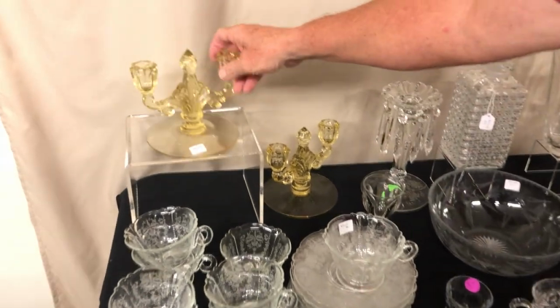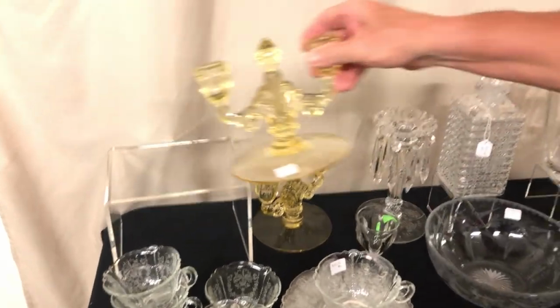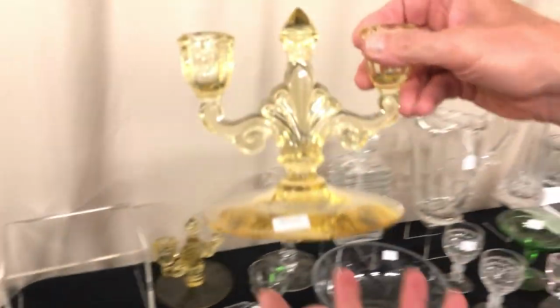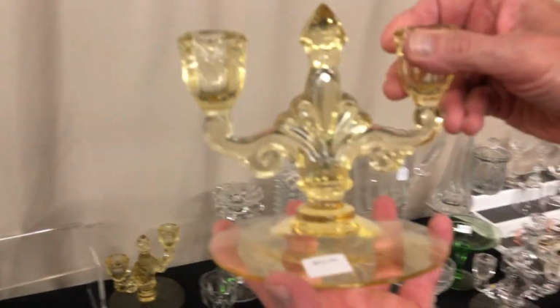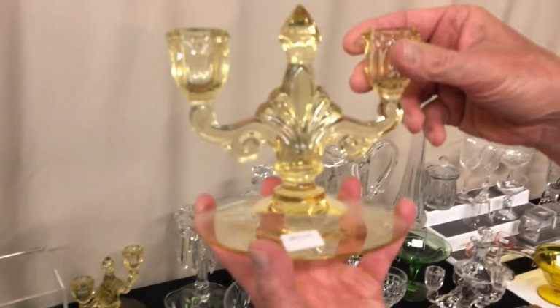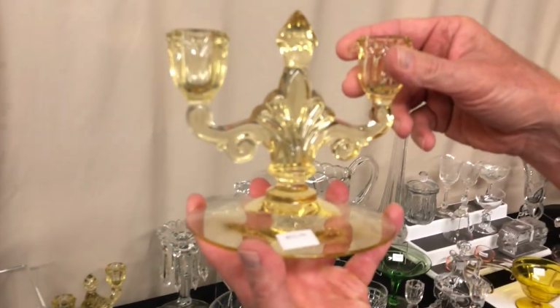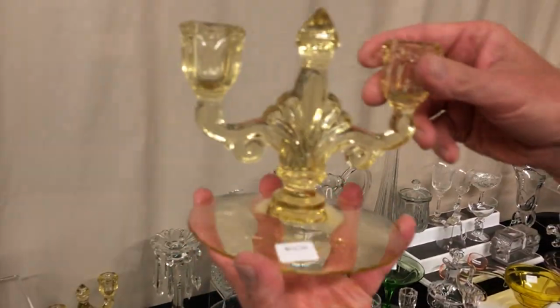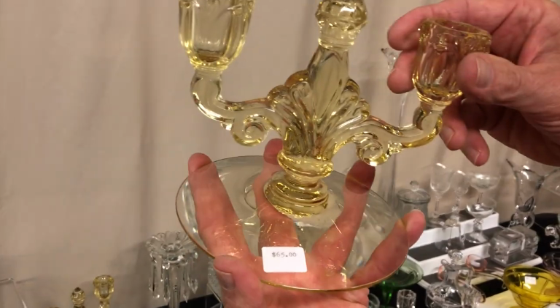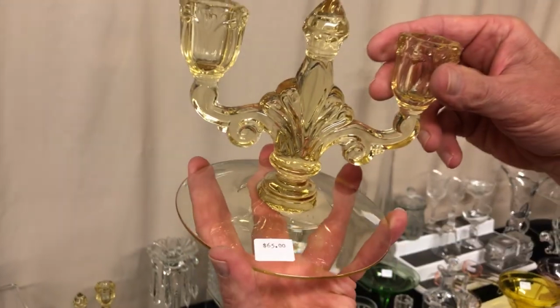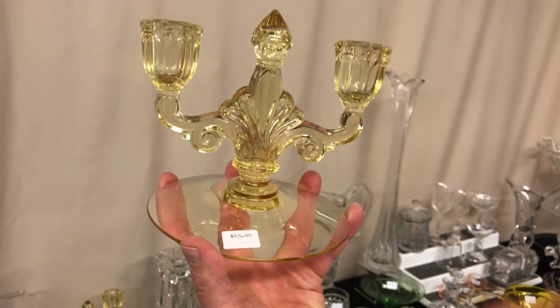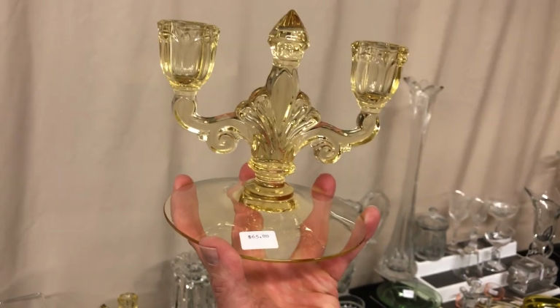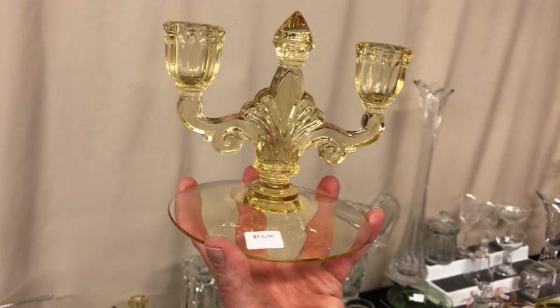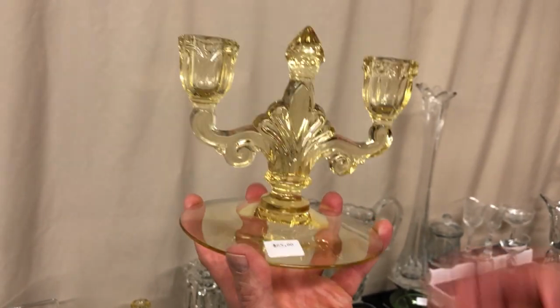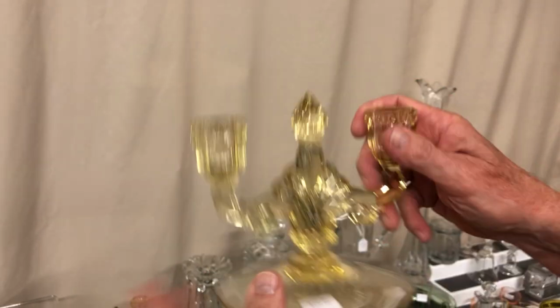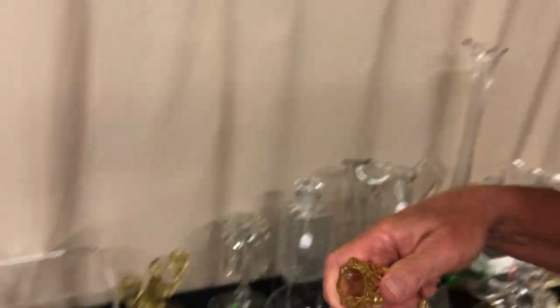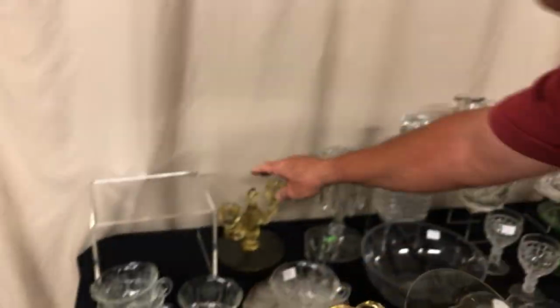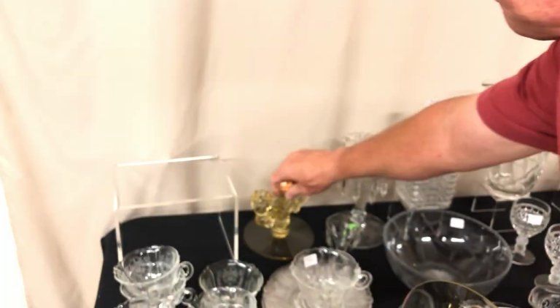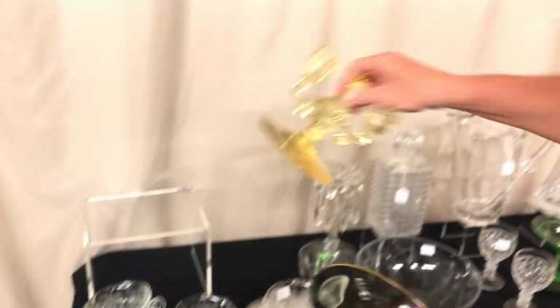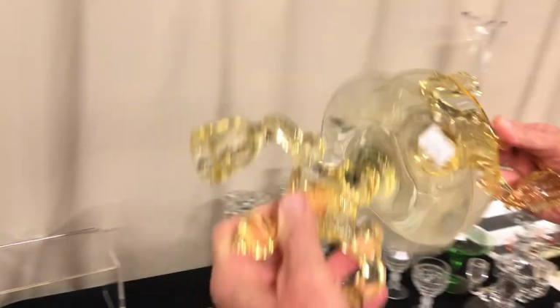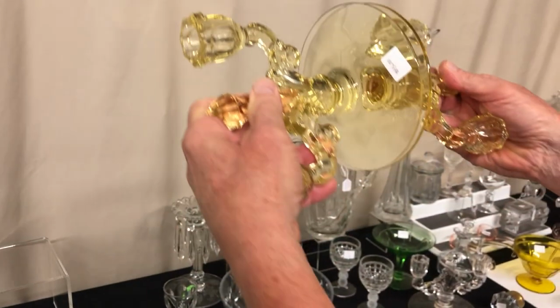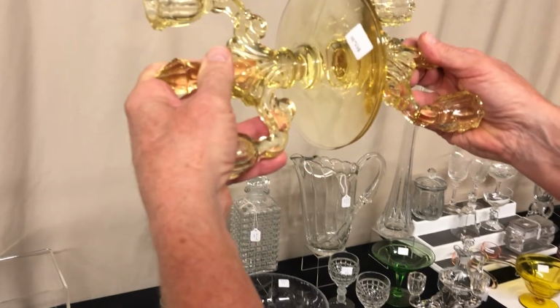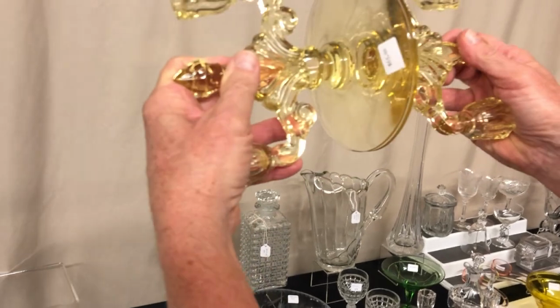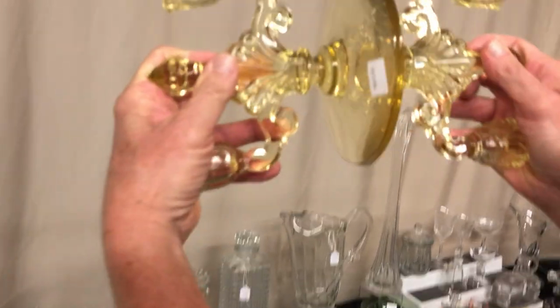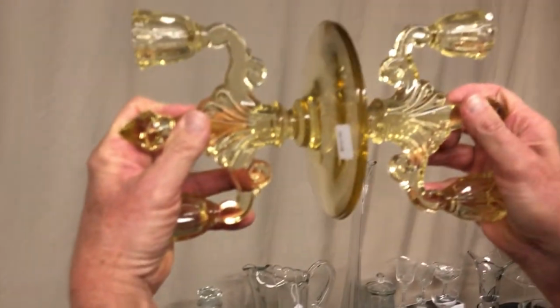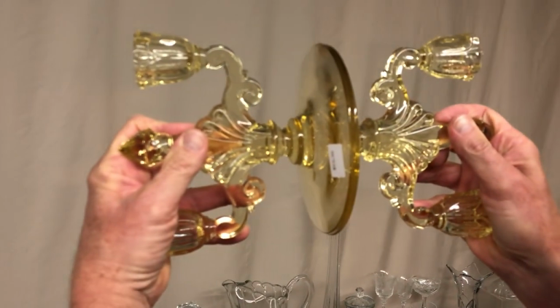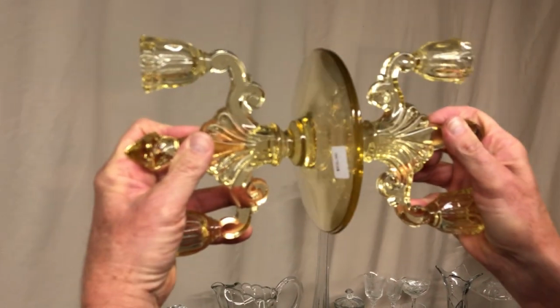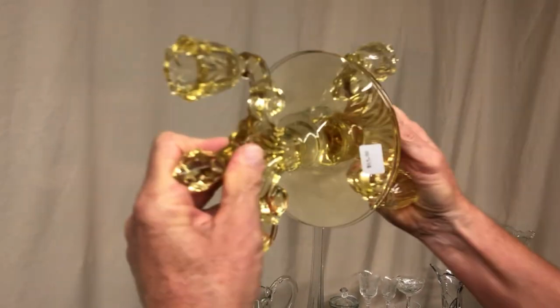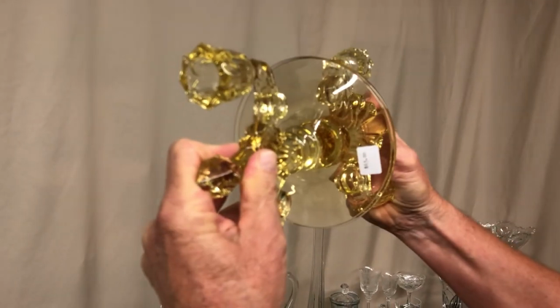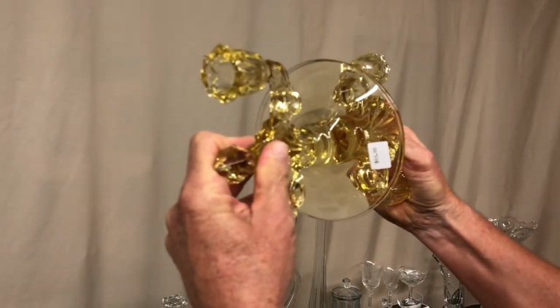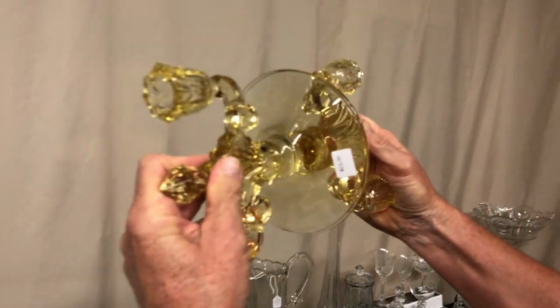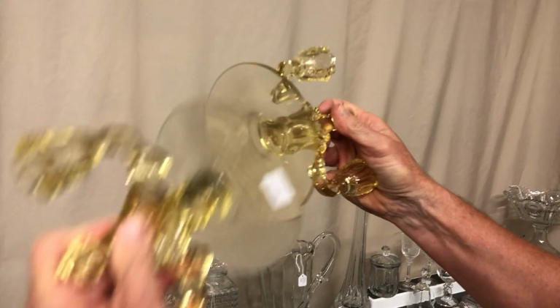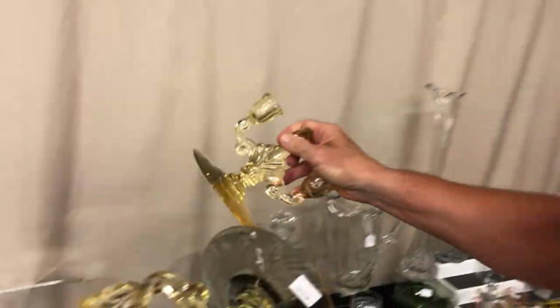The last item we have is a Trident candle holder pair, priced $65, in Sahara. You want to check the size of the bases — the sizes of the bases are exactly the same size, so you know one of them has been repaired.